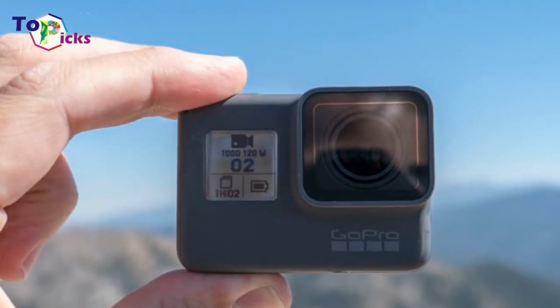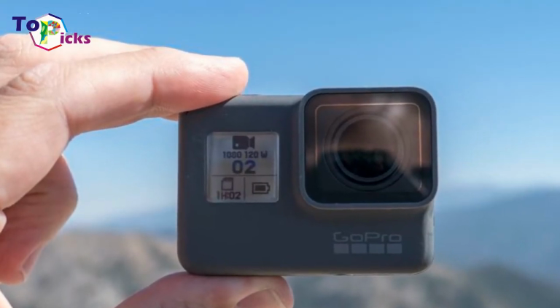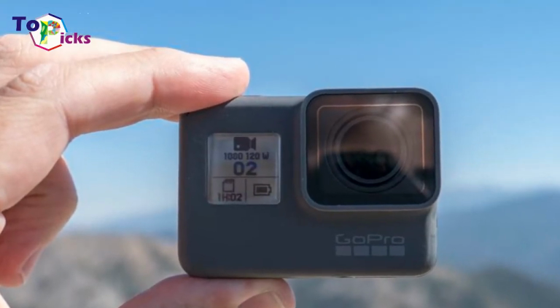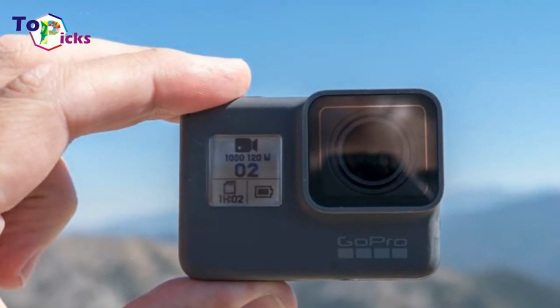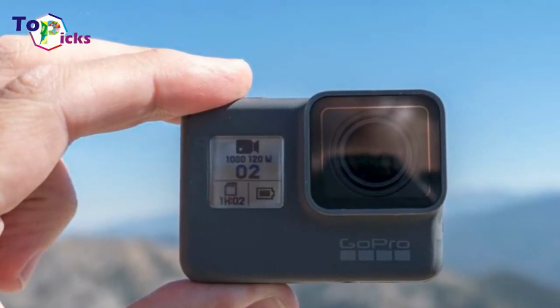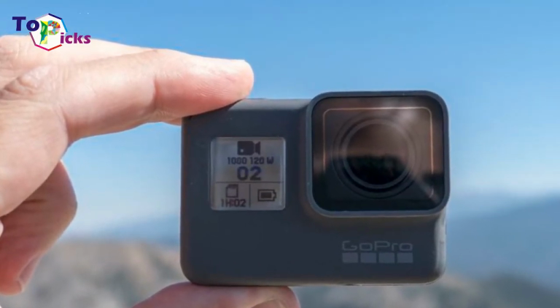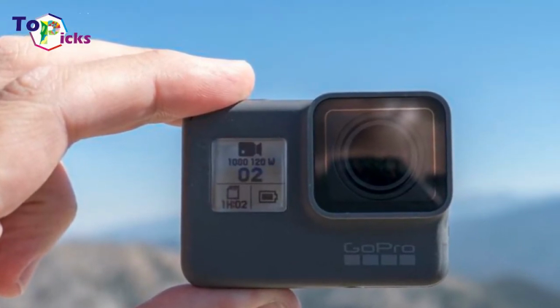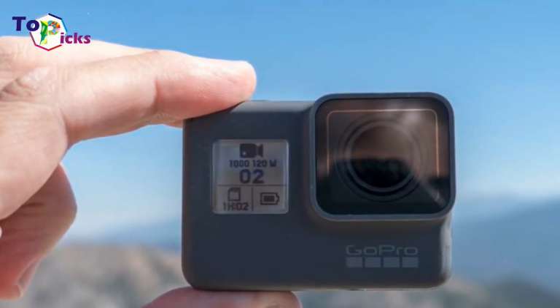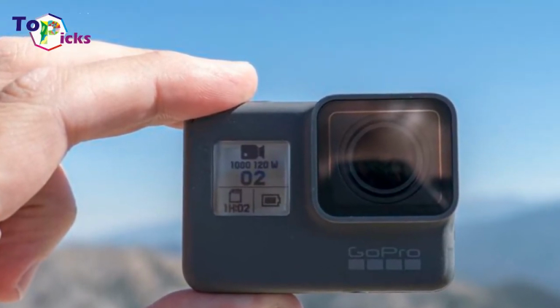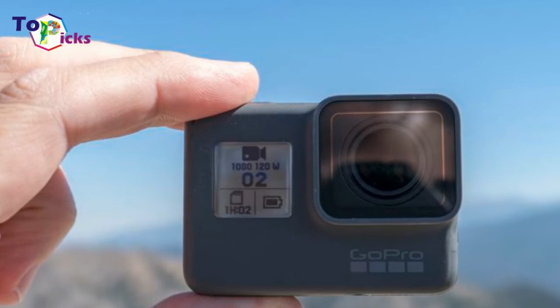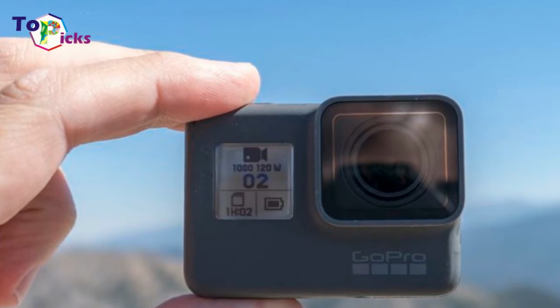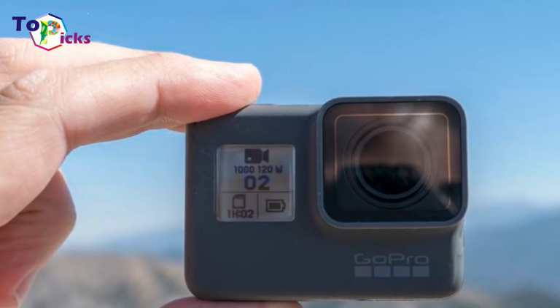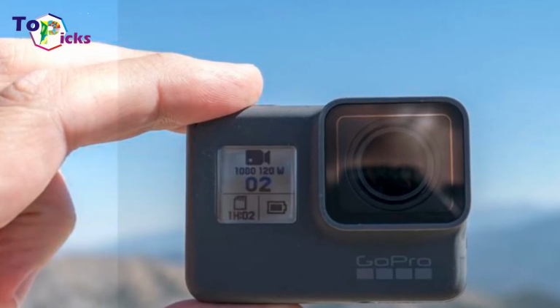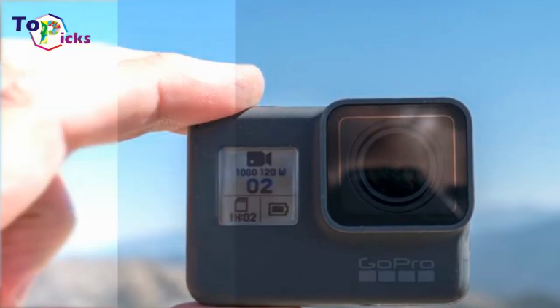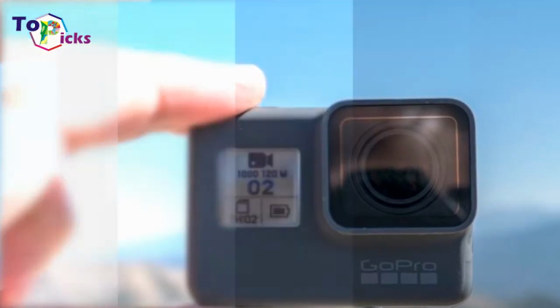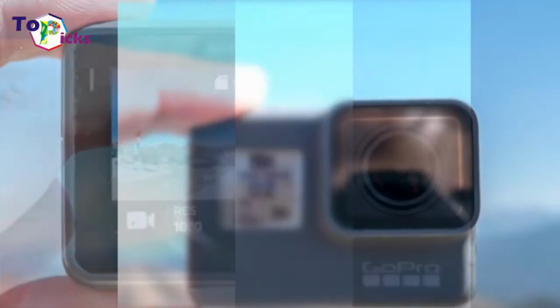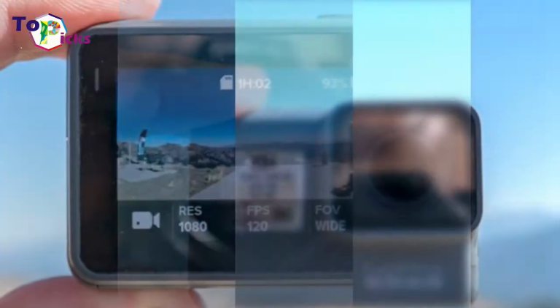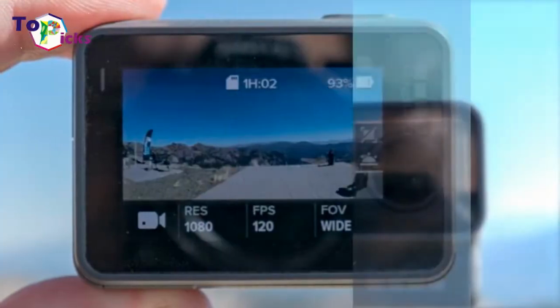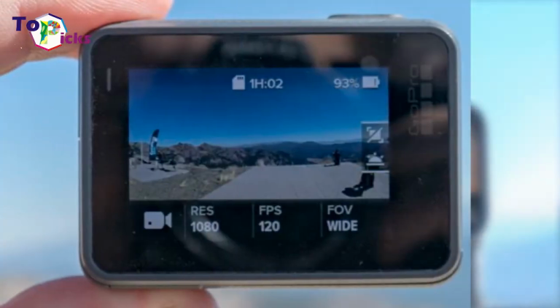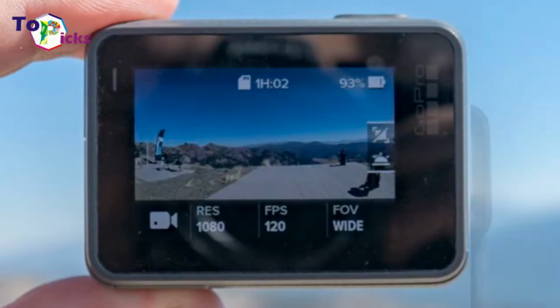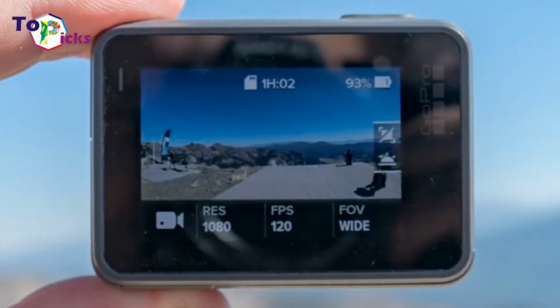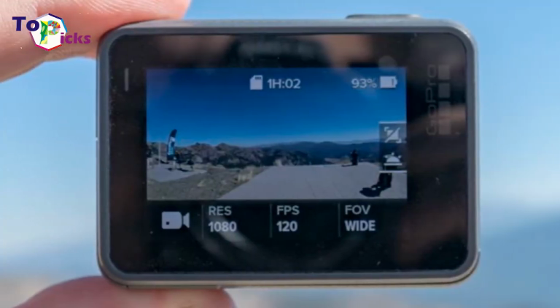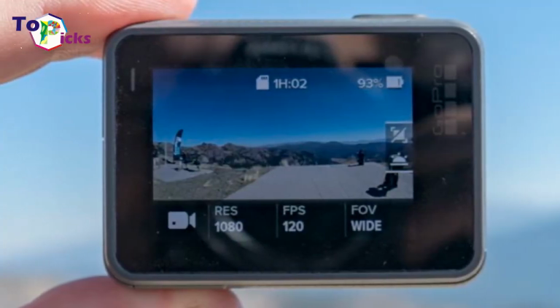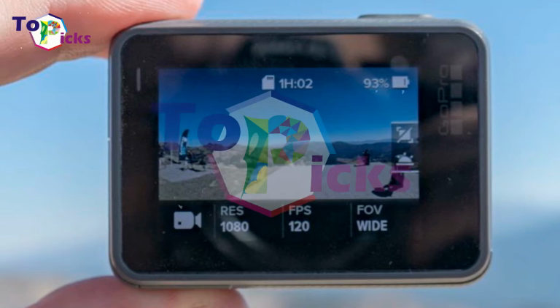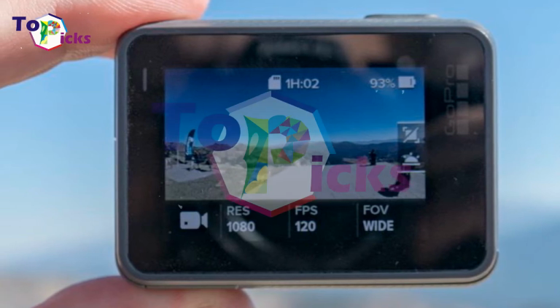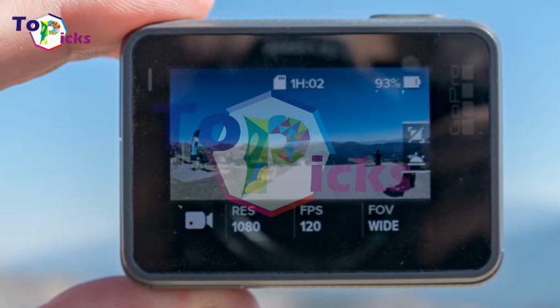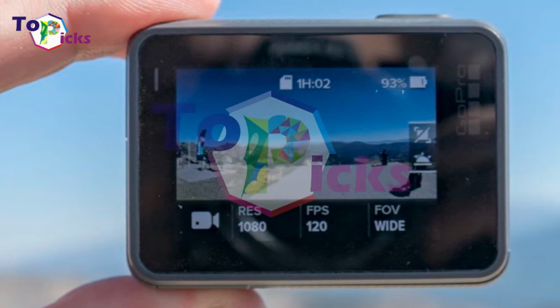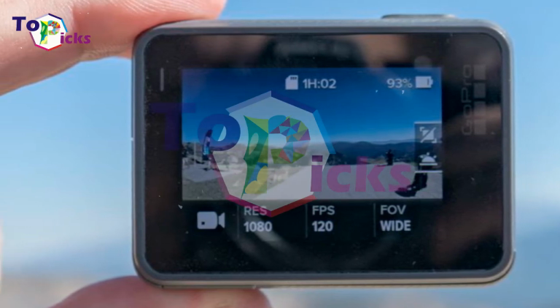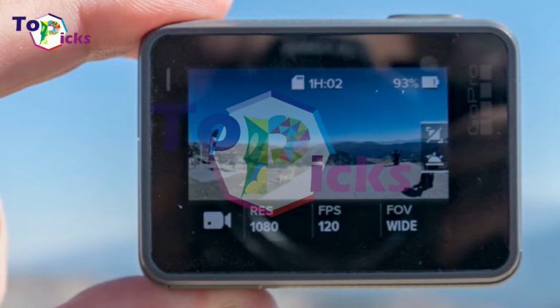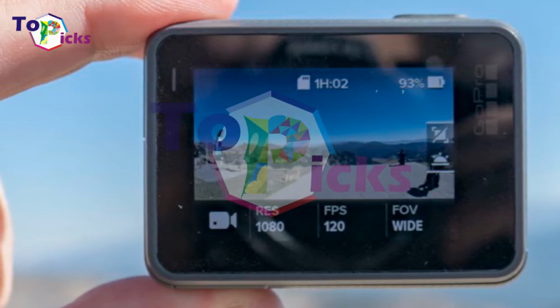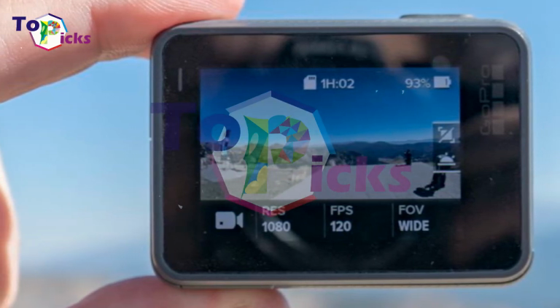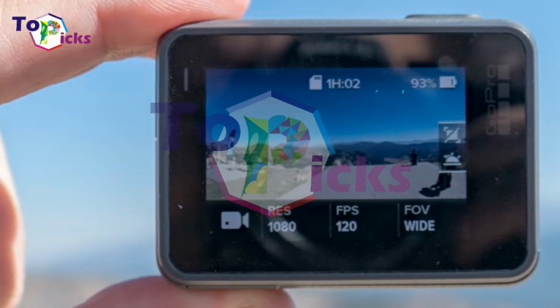That footage is automatically uploaded to the GoPro Plus cloud, where they can easily view and edit their footage to share on social media. Before they publish, they can see their shots on the capable 2-inch touch display, while one button controls and powers the action.